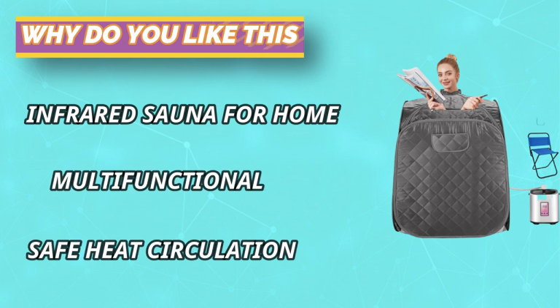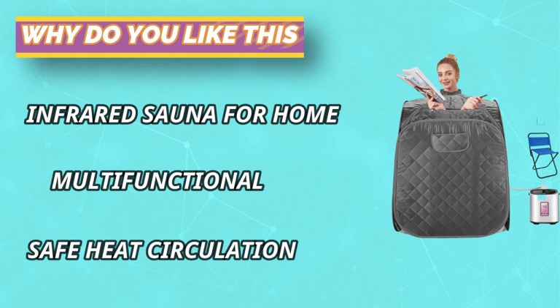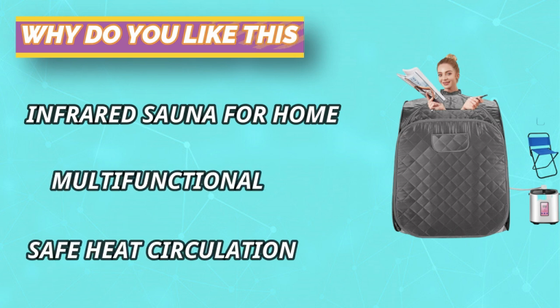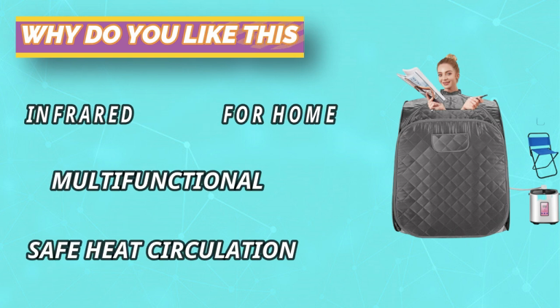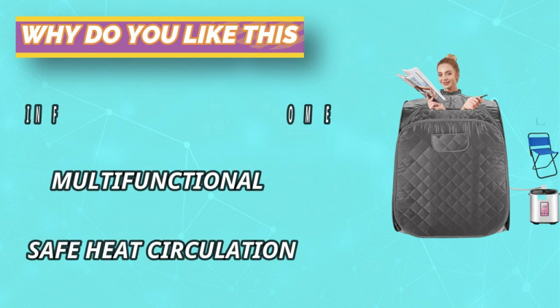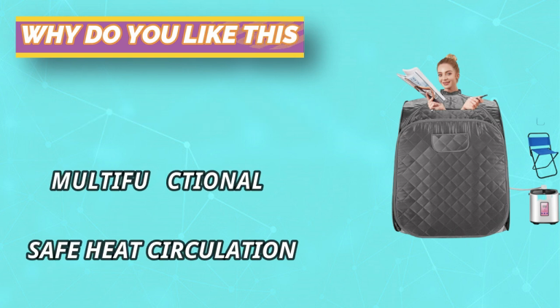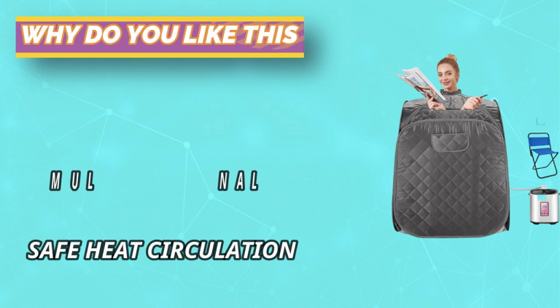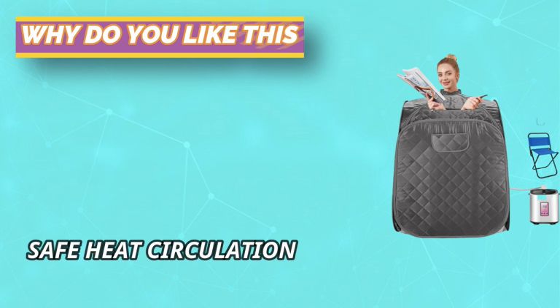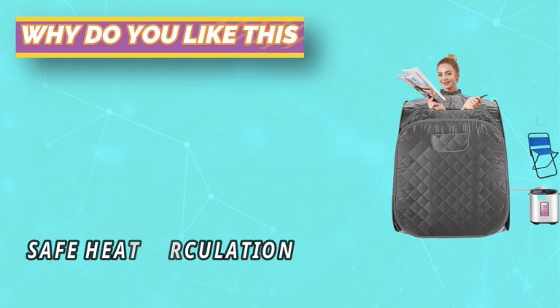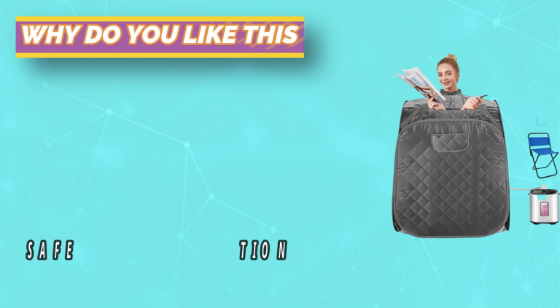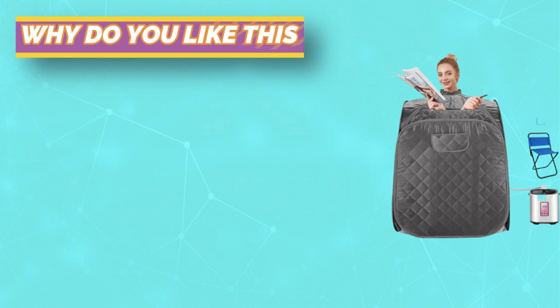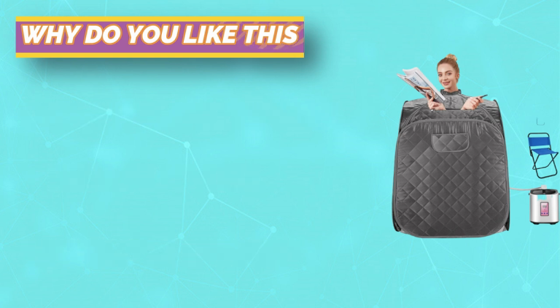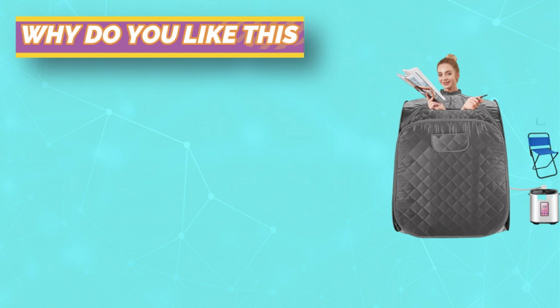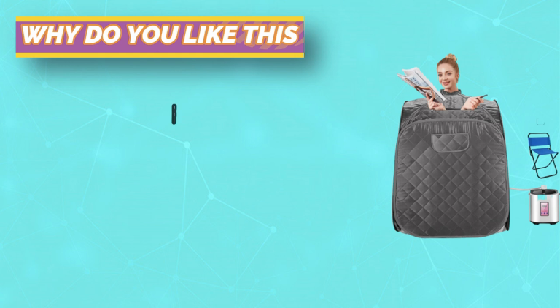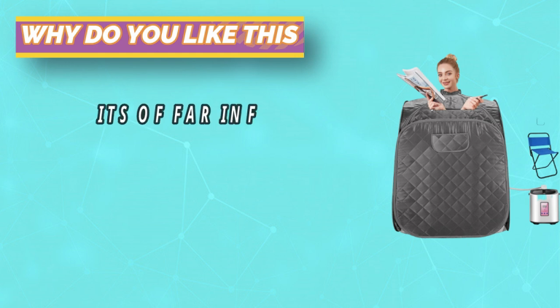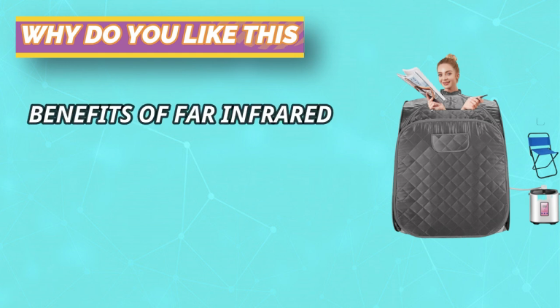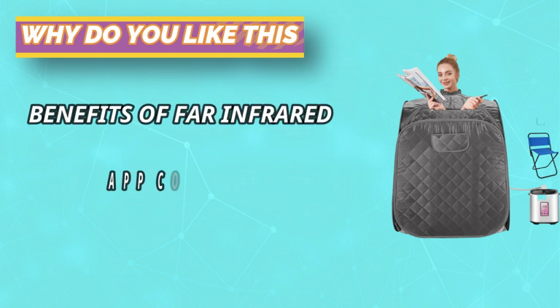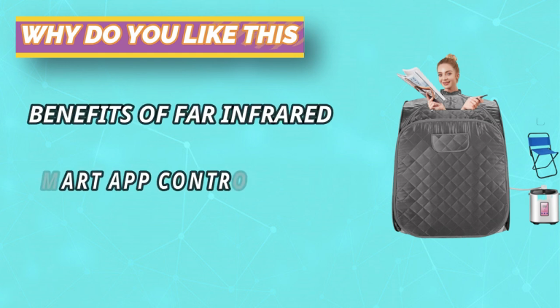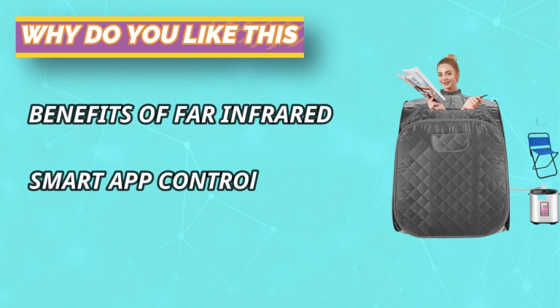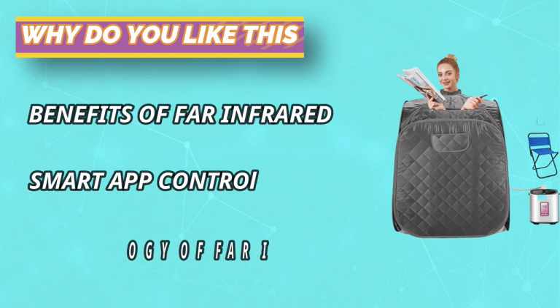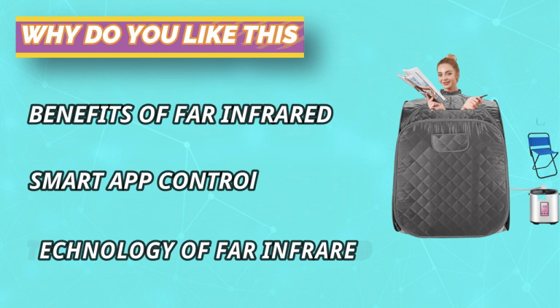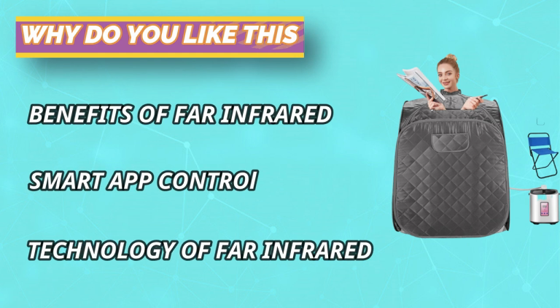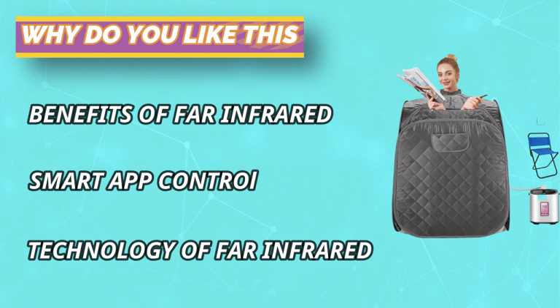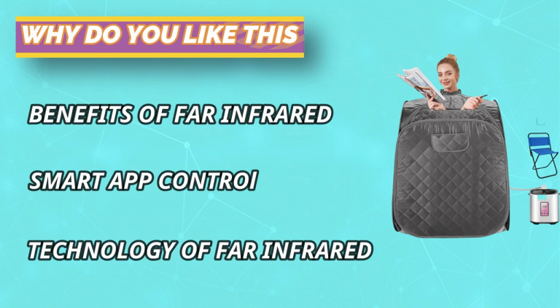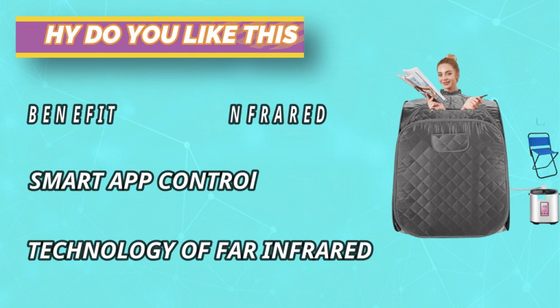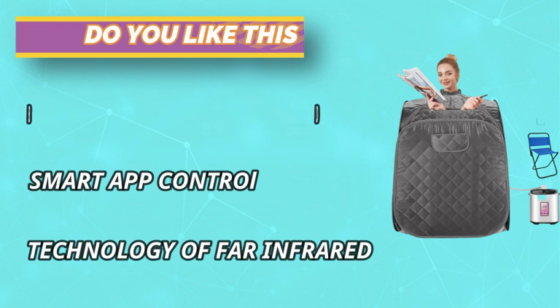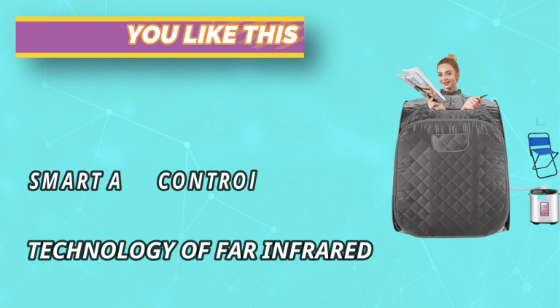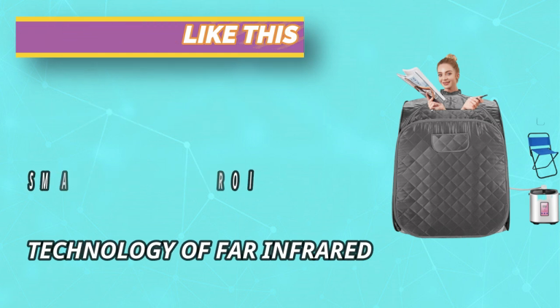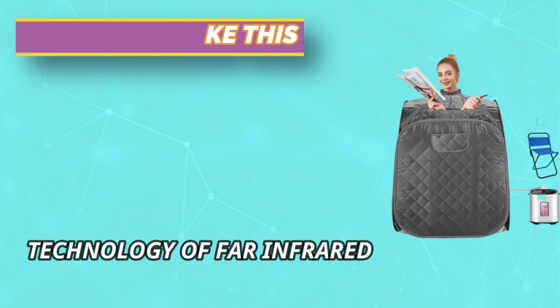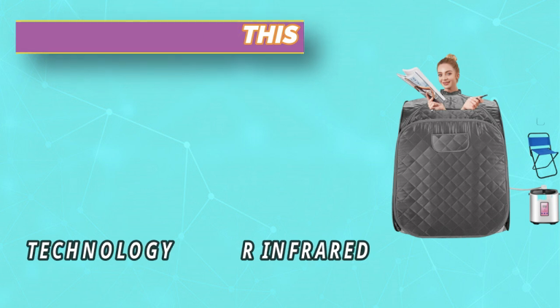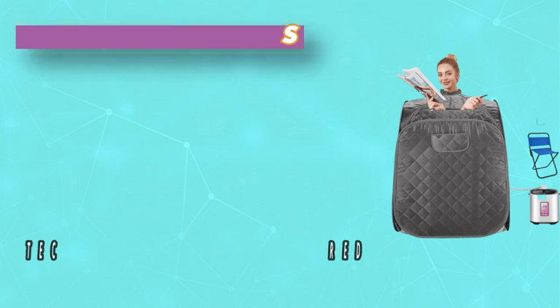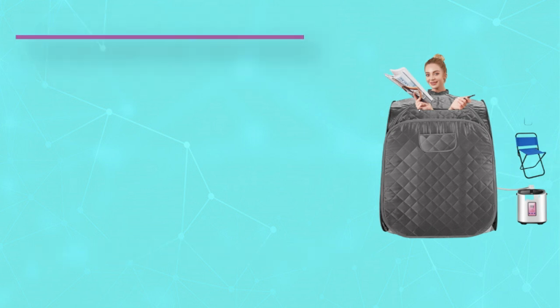The newest 2-liter capacity steam pot features timing and power adjustment, anti-dry, anti-leakage, anti-explosion, automatic power cut protection, and anti-leakage protection.